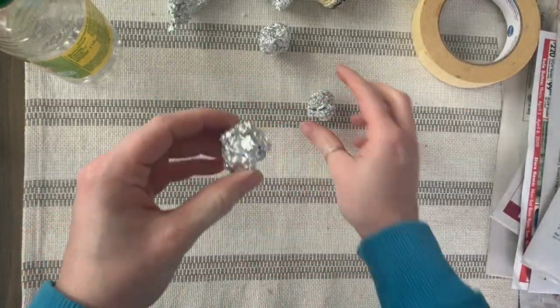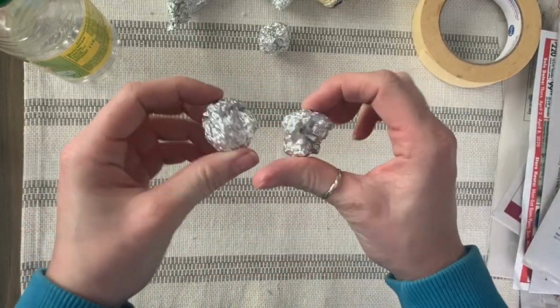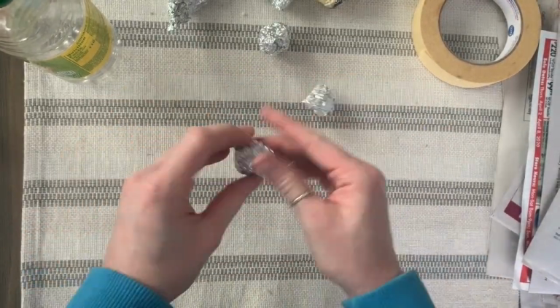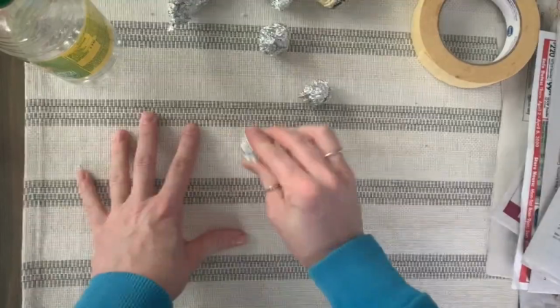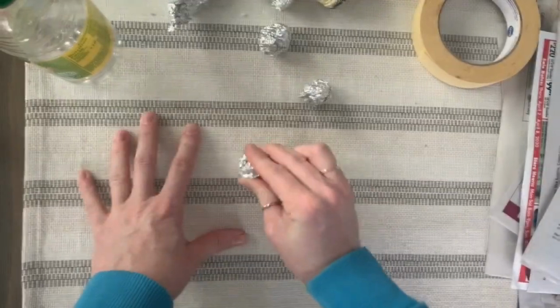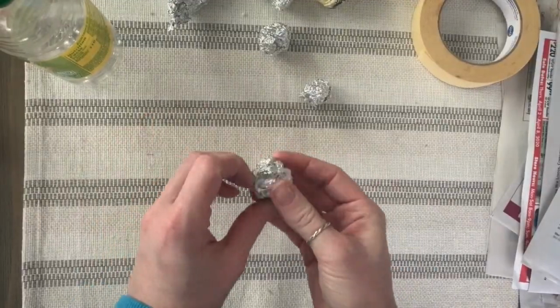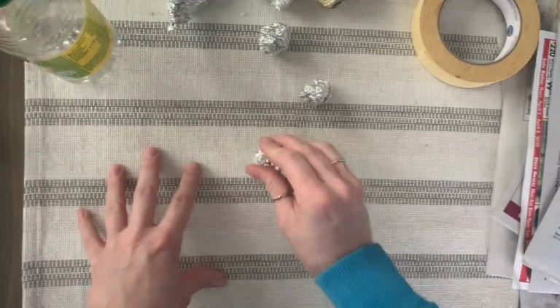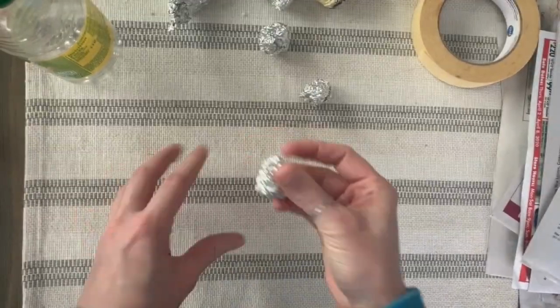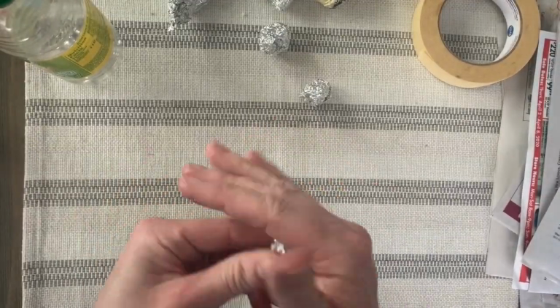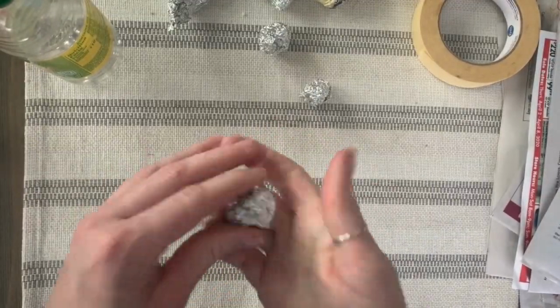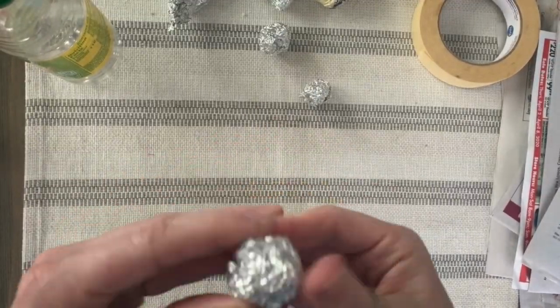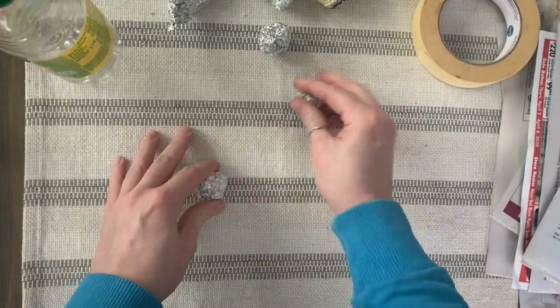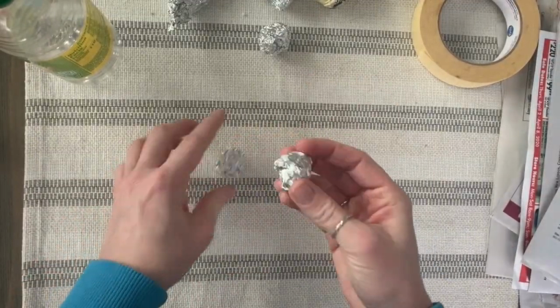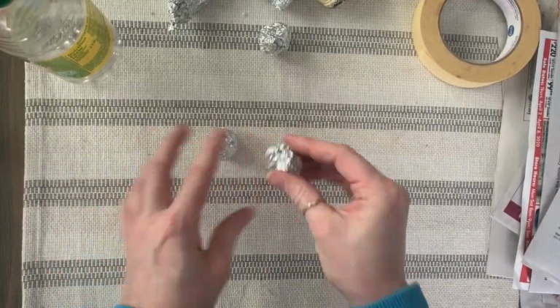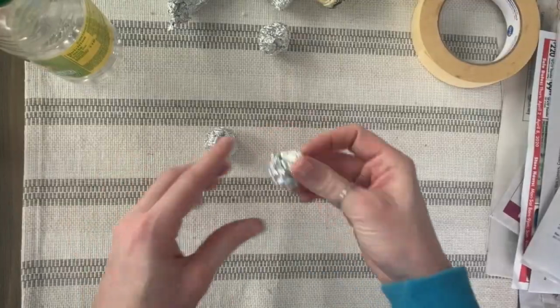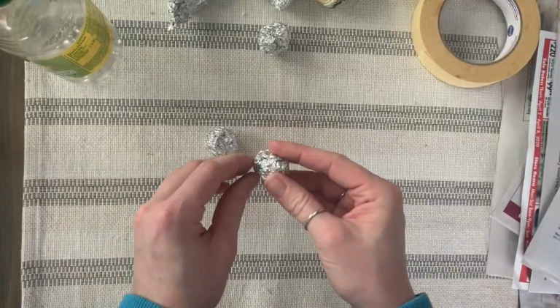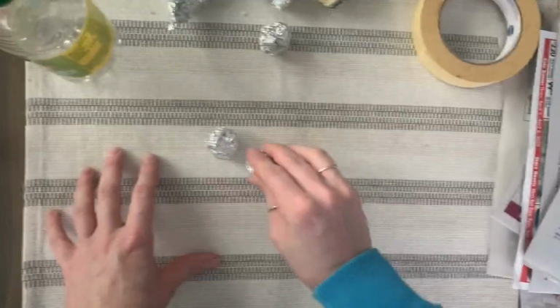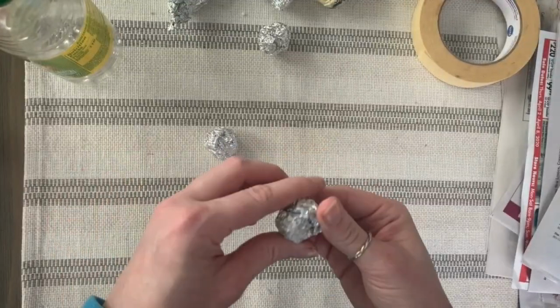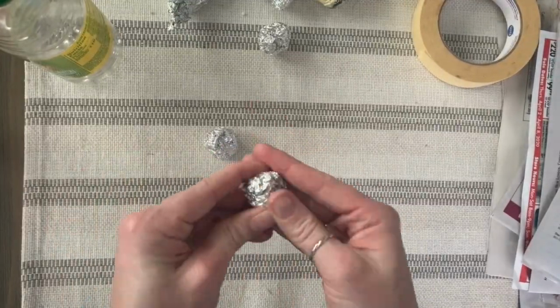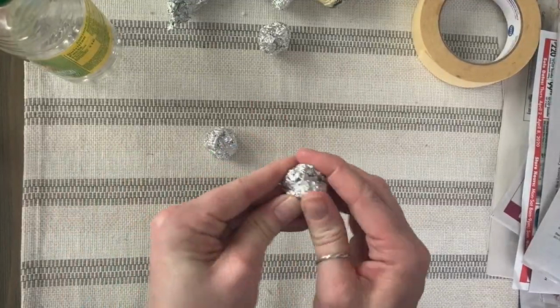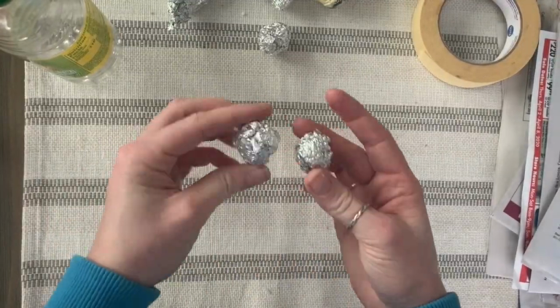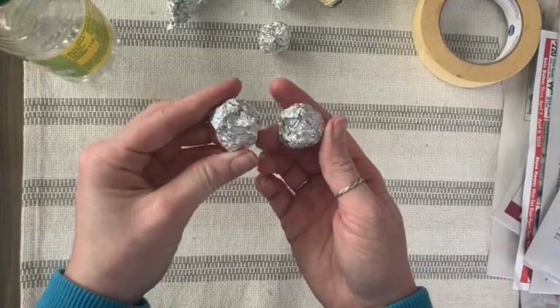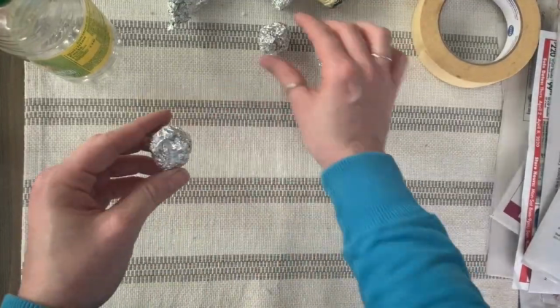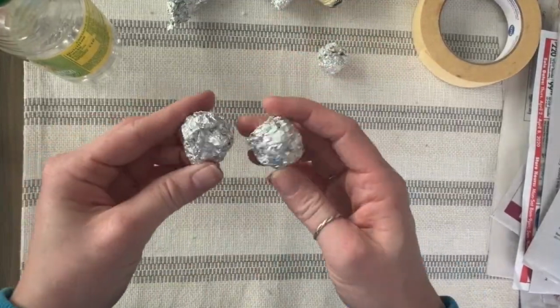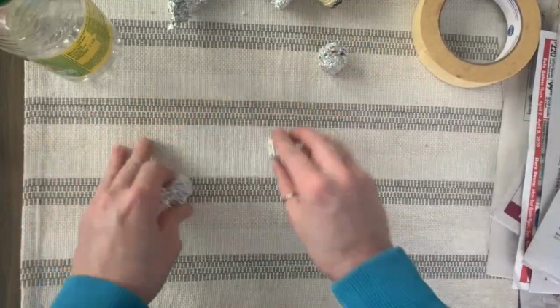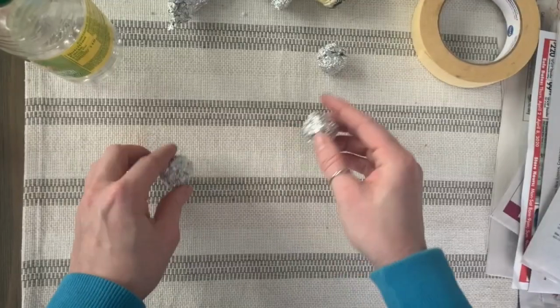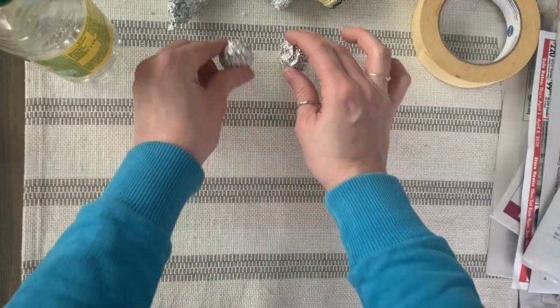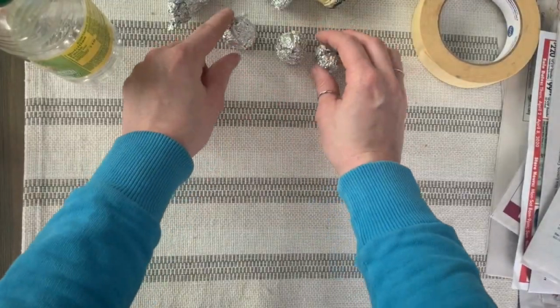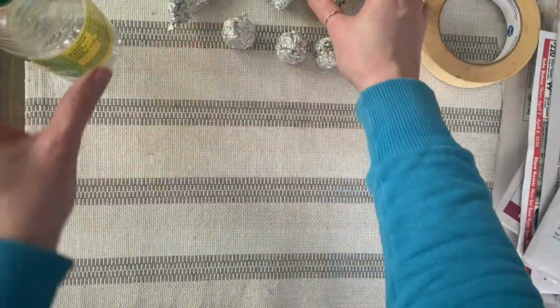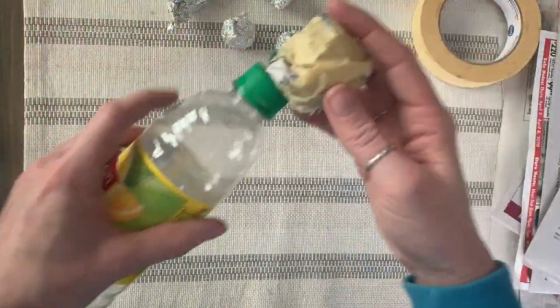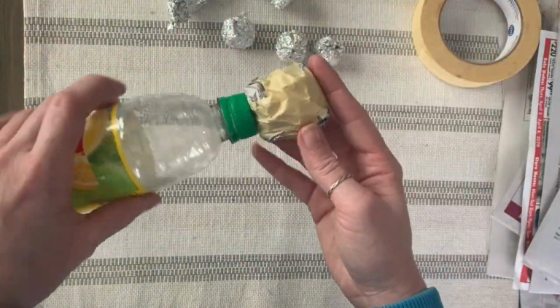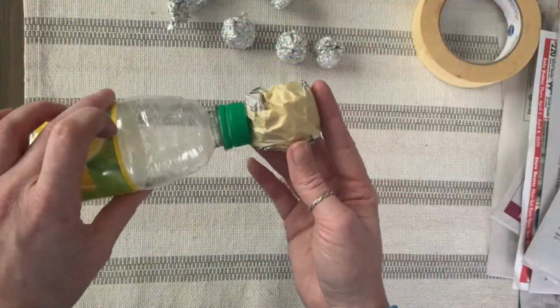When you're making your balls, it's okay to tap them on the table to kind of compress them and make them a perfectly round shape. Take your time making these structures, because this is what you're going to paper mache over, and it's what your bird is going to look like.